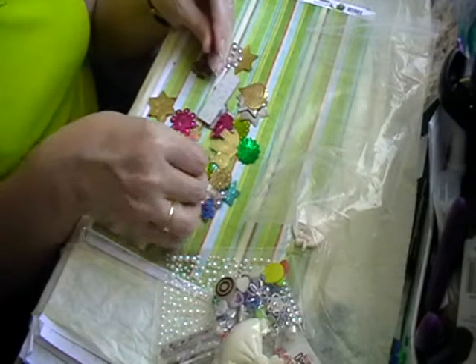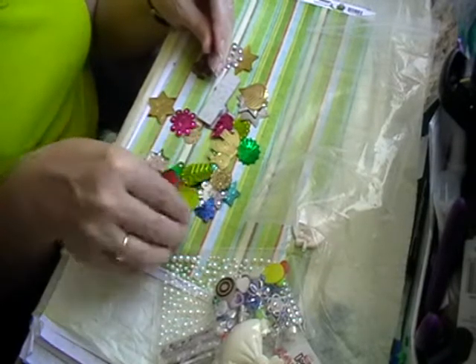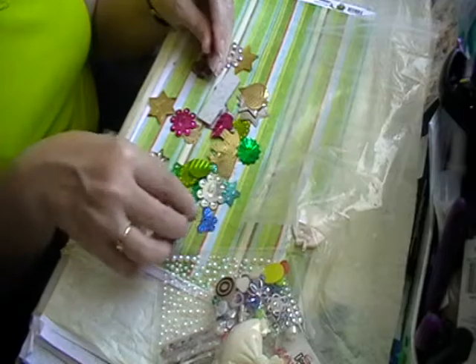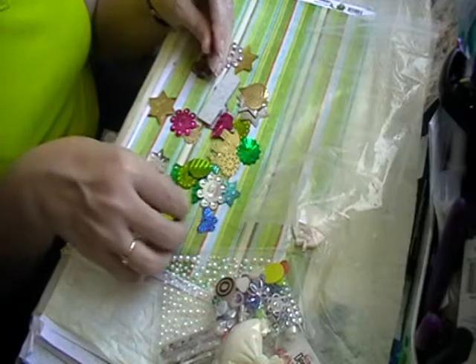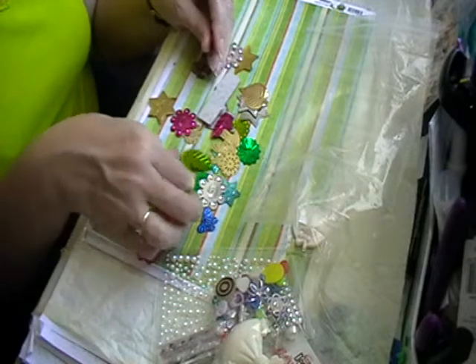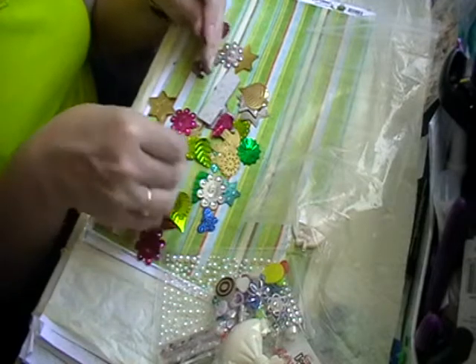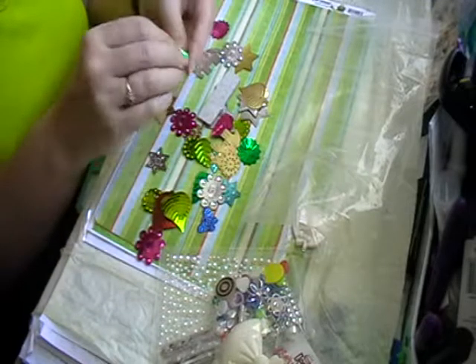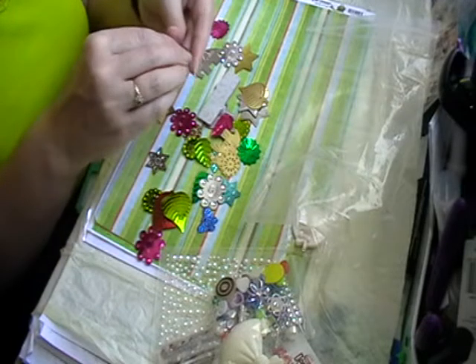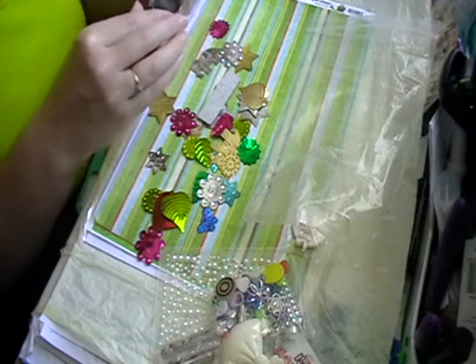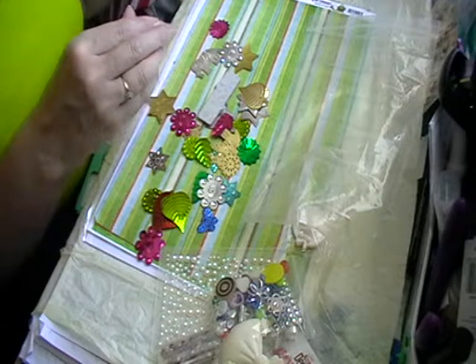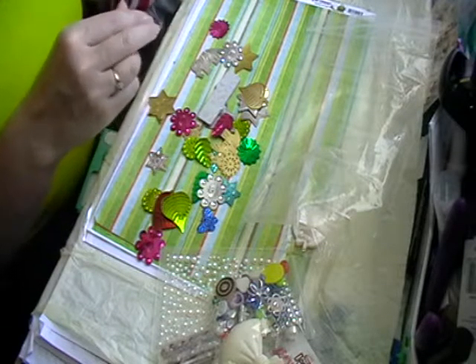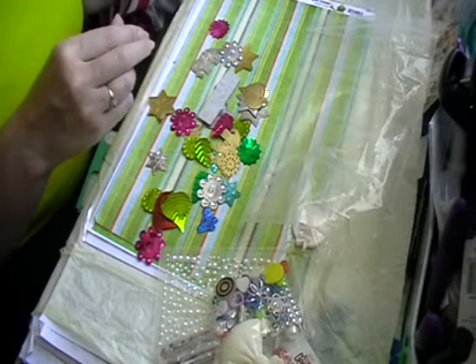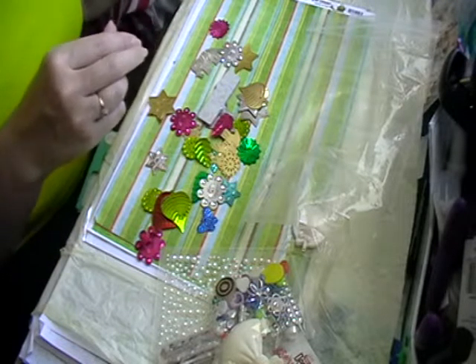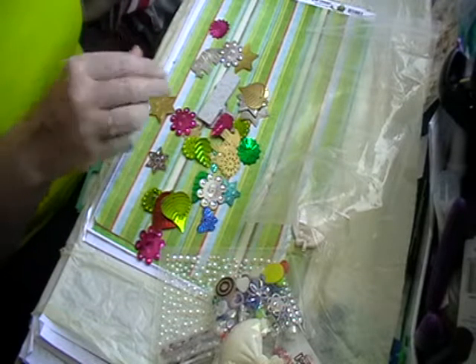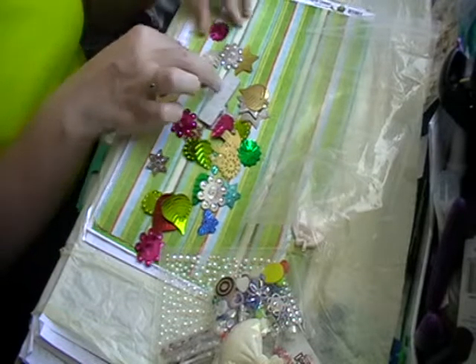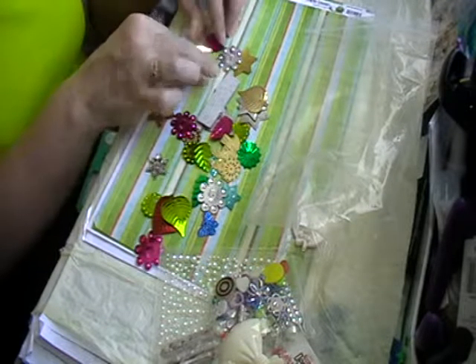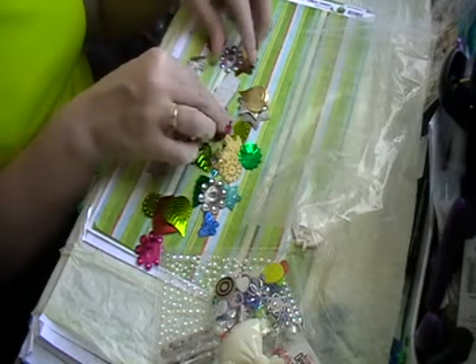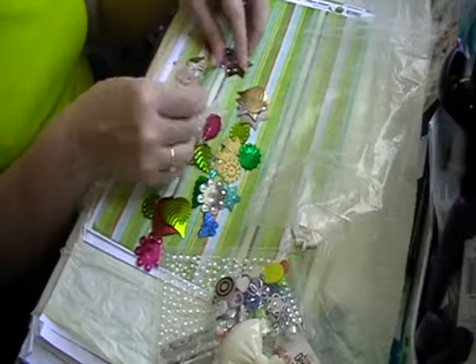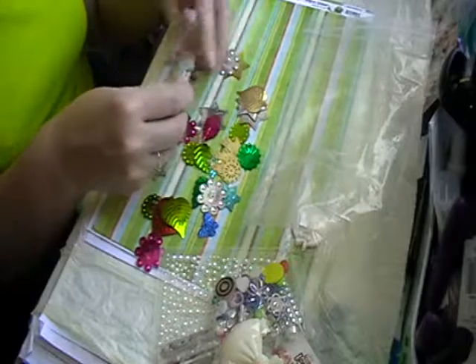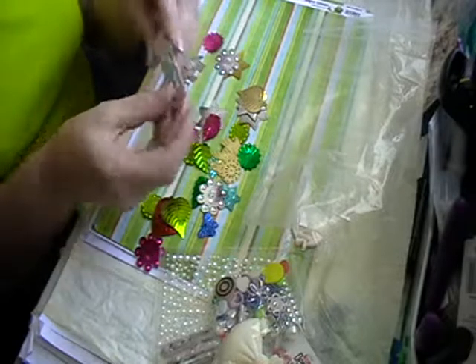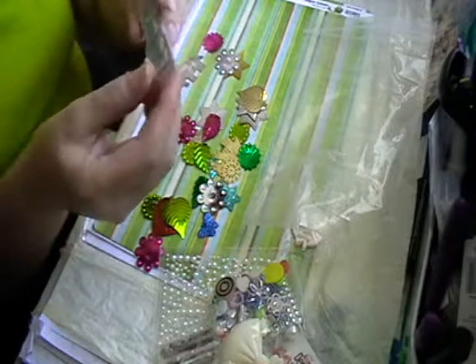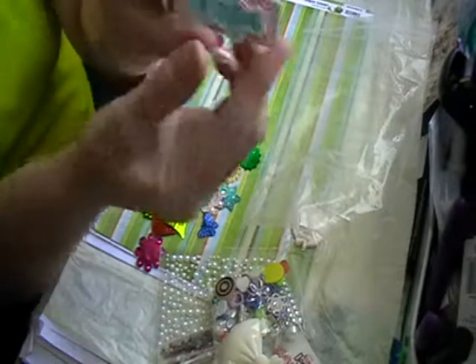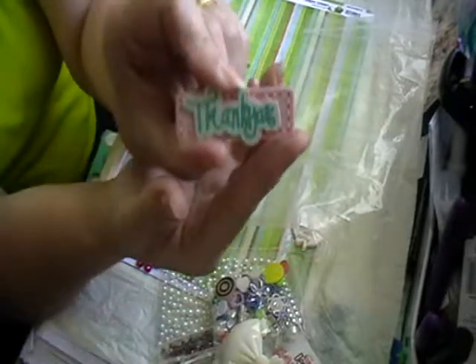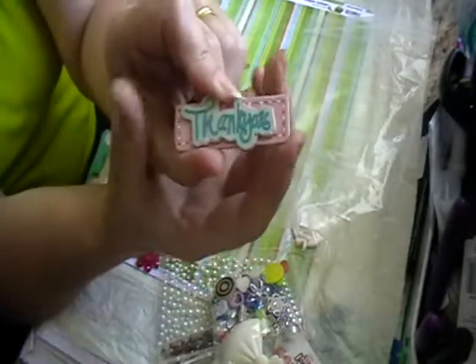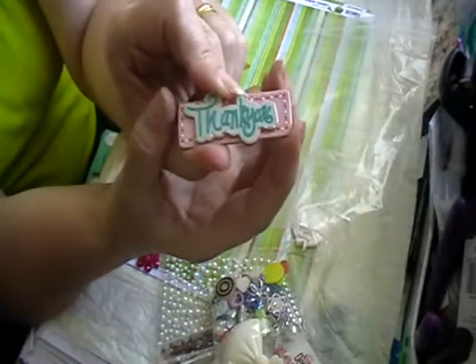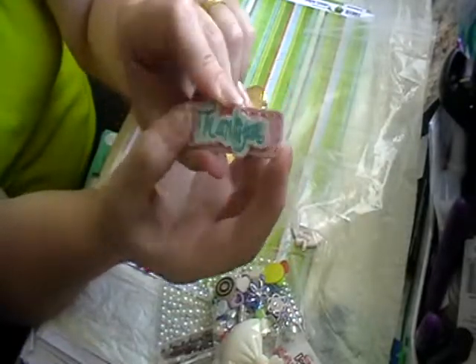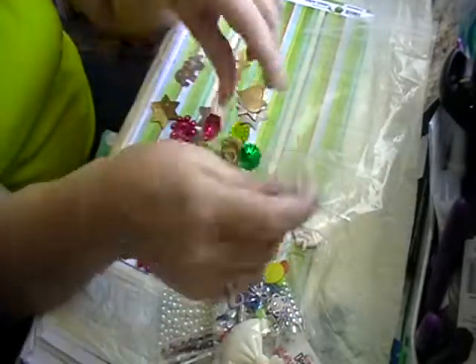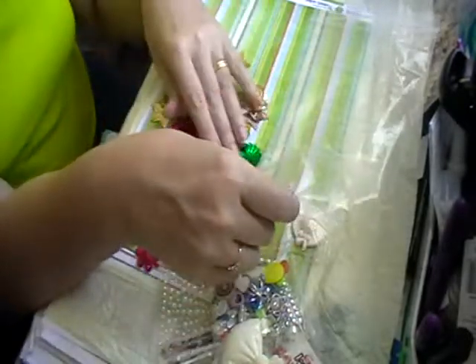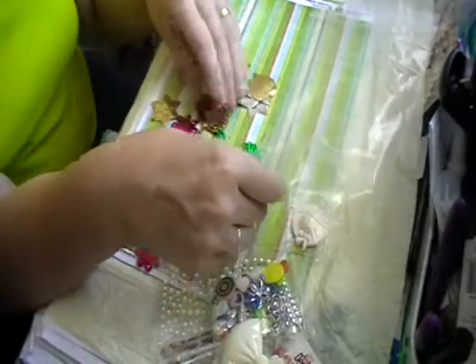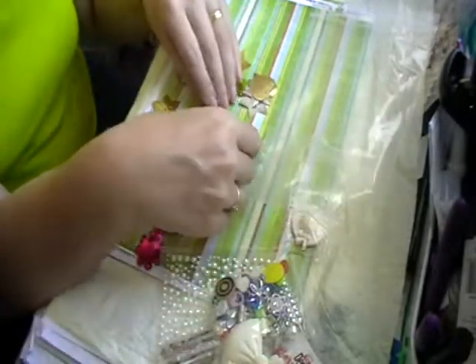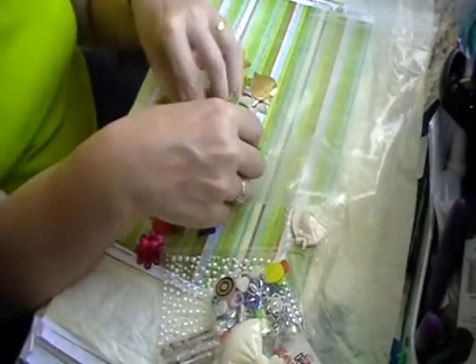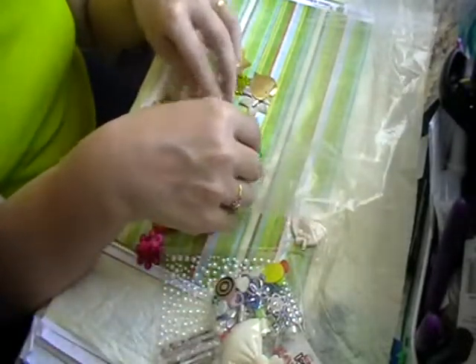And then some big bits of bling which I'm going to take out of the seashells because that's going to go into a shaker I'm making for a pocket letter. And then this little thank you tag on that.